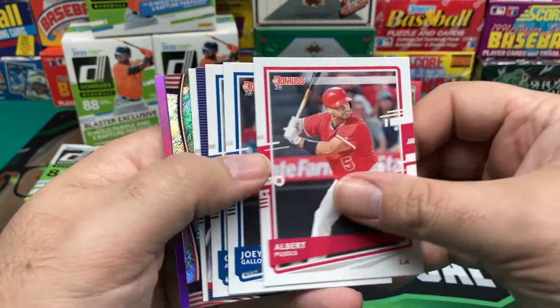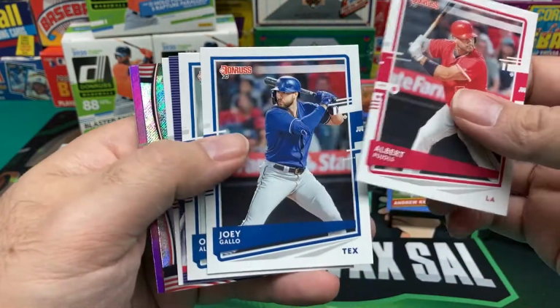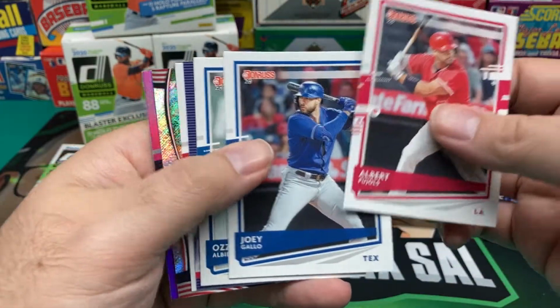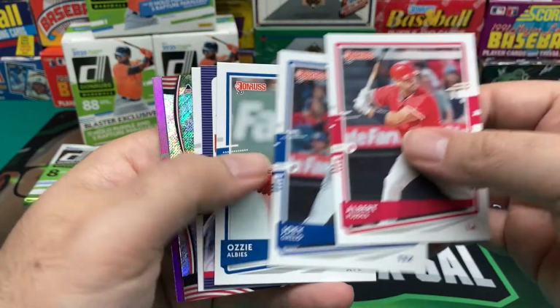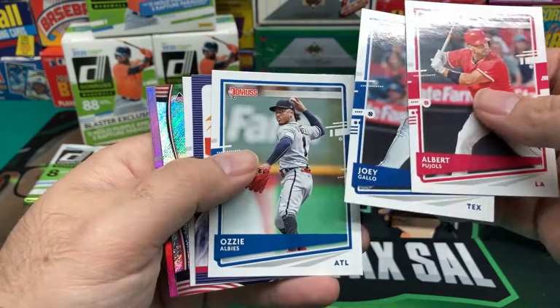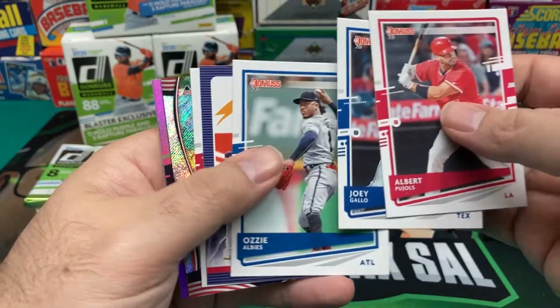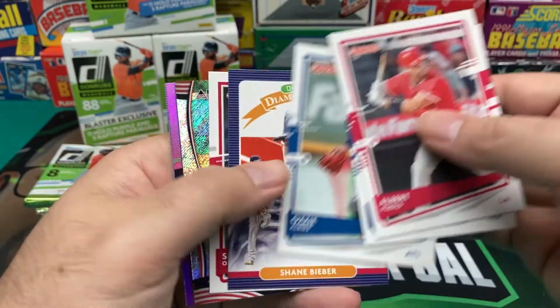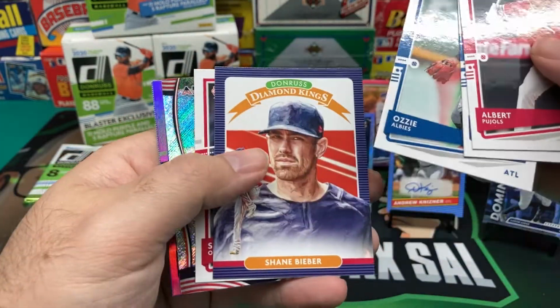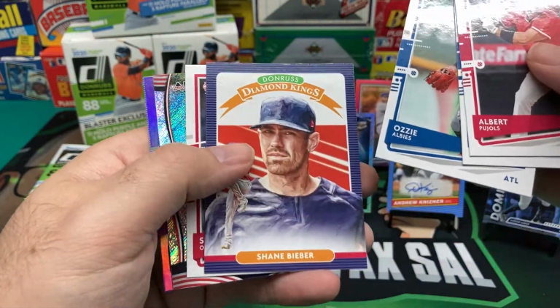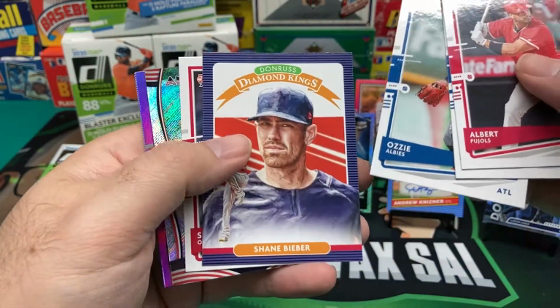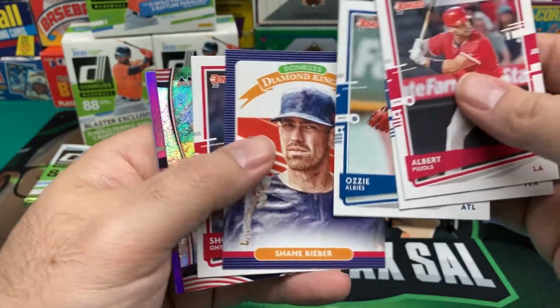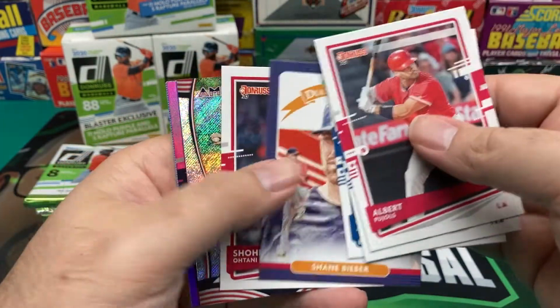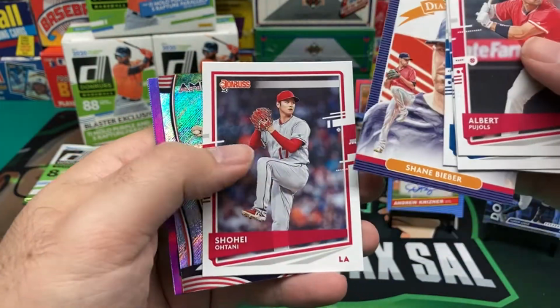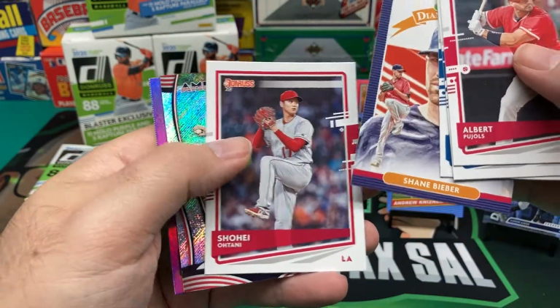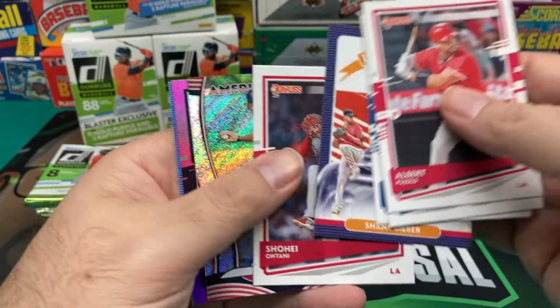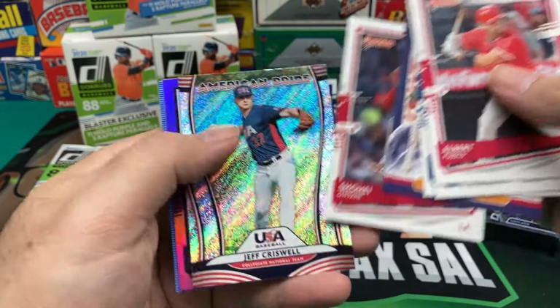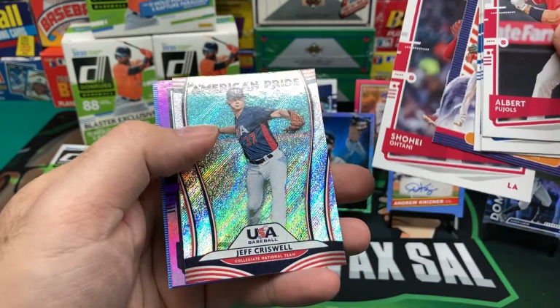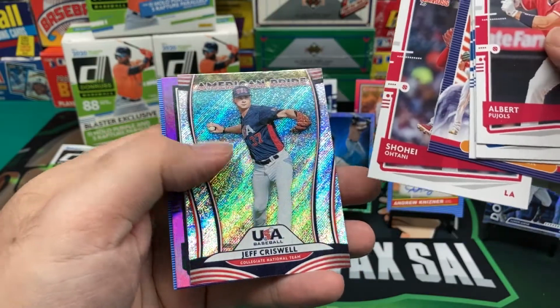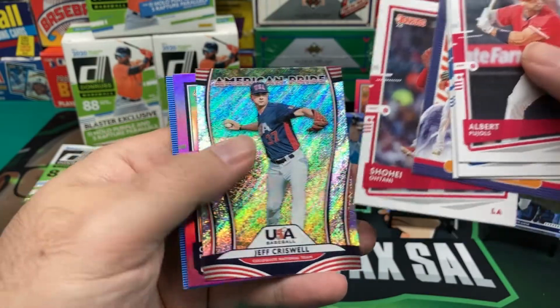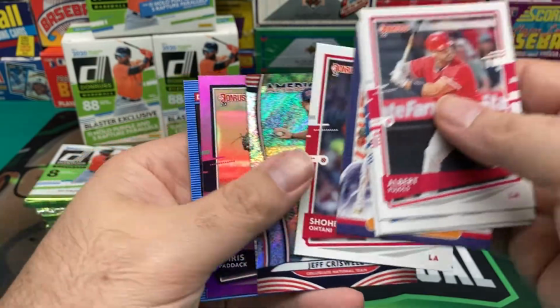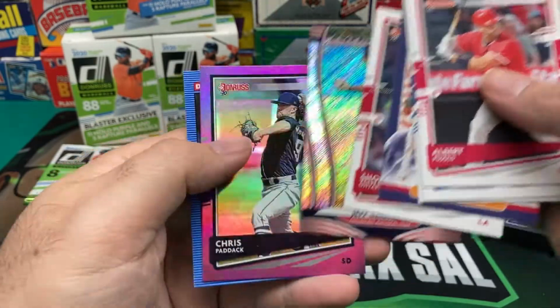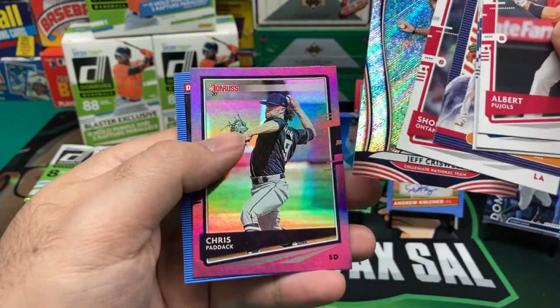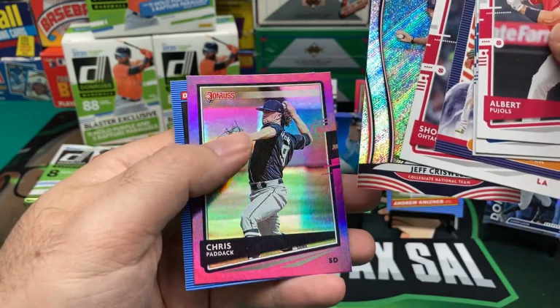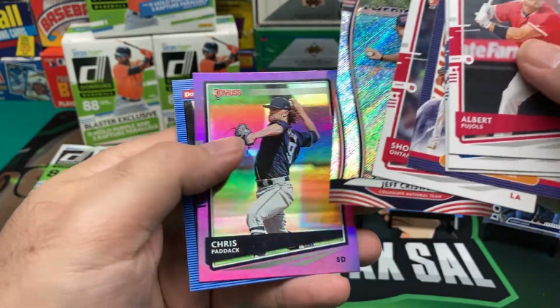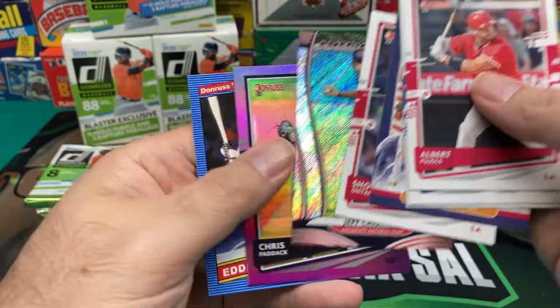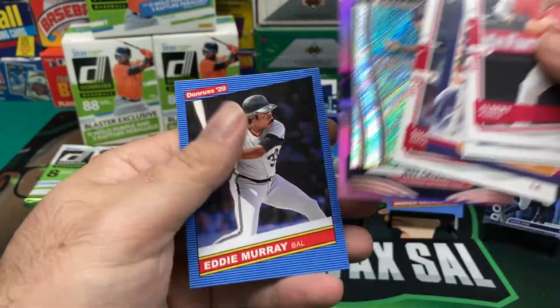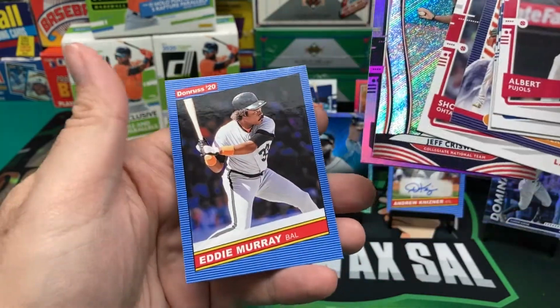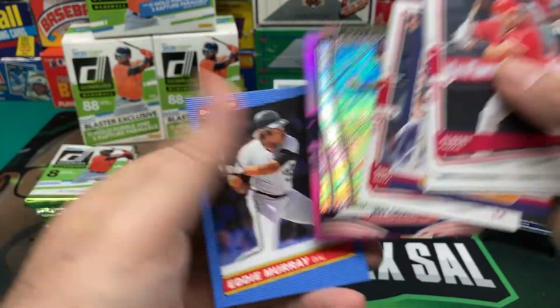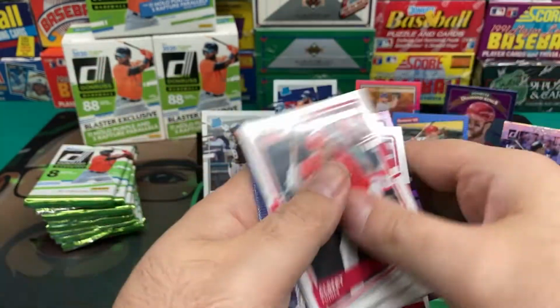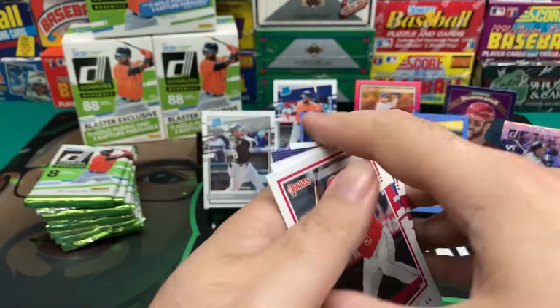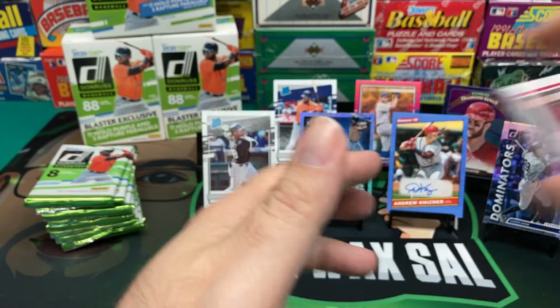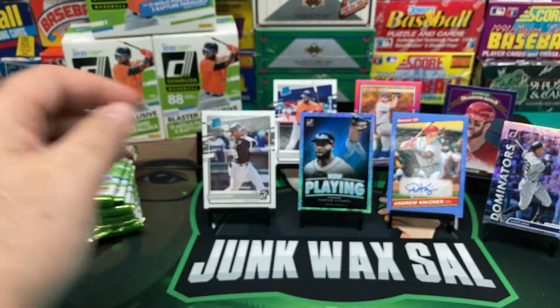Albert Pujols, Joey Gallo, Ozzie Albies, Shane Bieber Diamond King, Shohei Ohtani, Jeff Criswell USA Baseball, Chris Paddack Hollow Purple, and Eddie Murray.